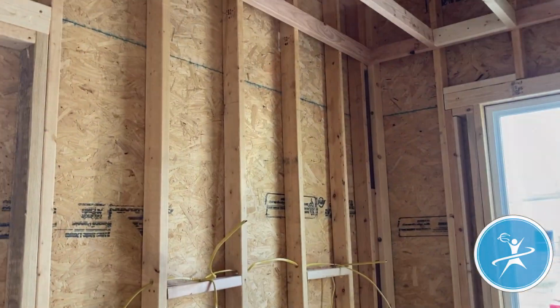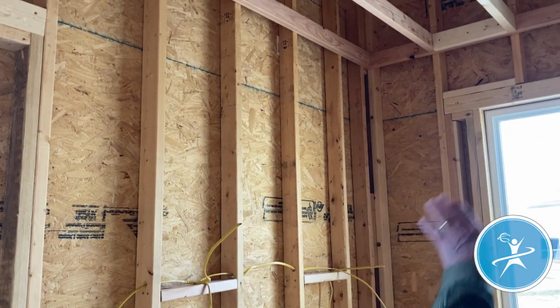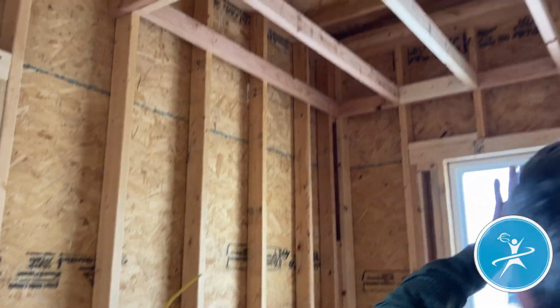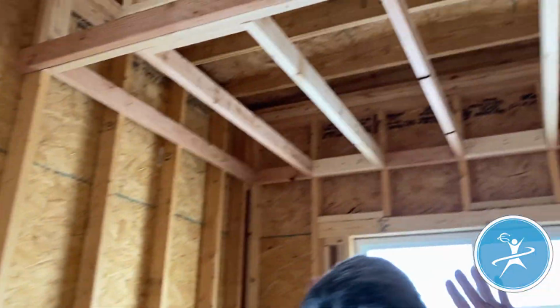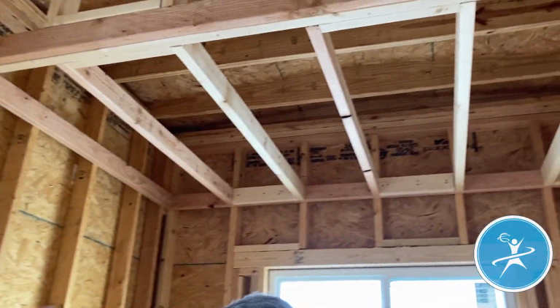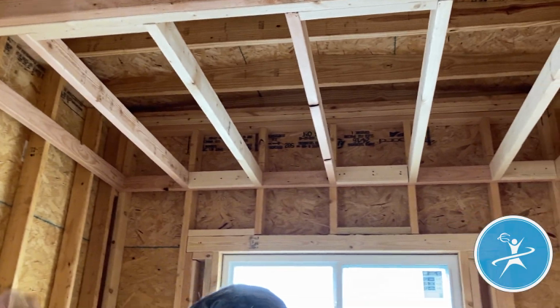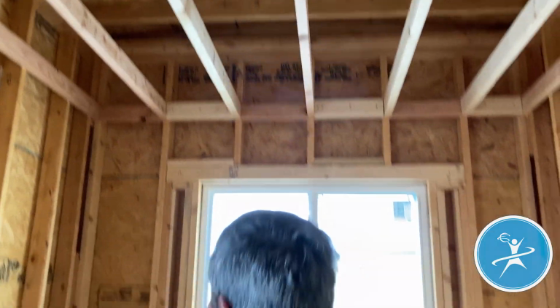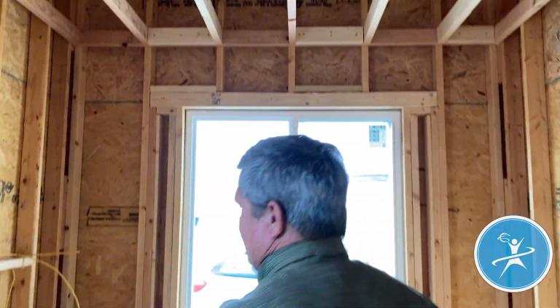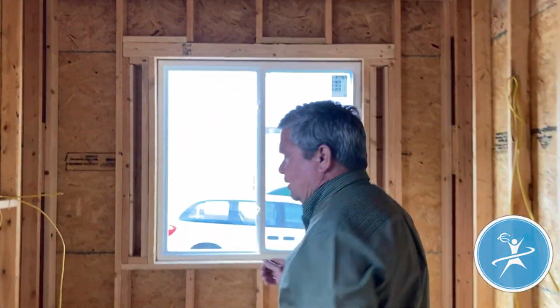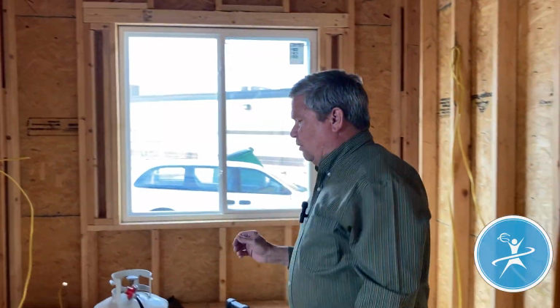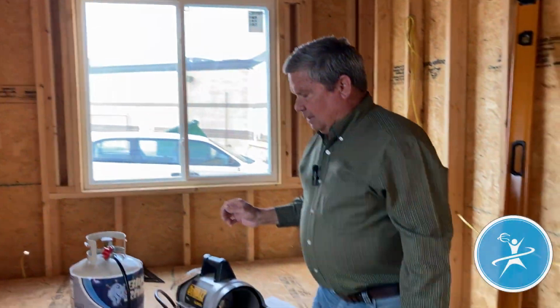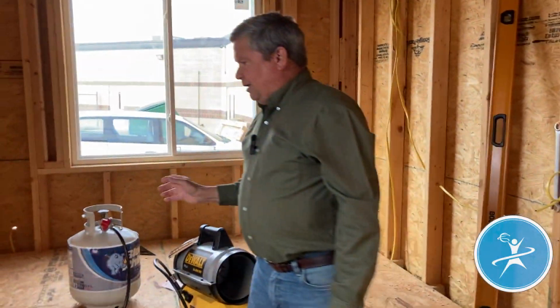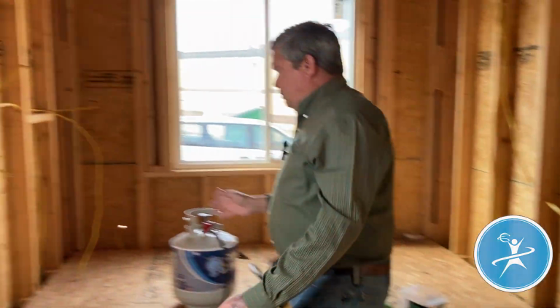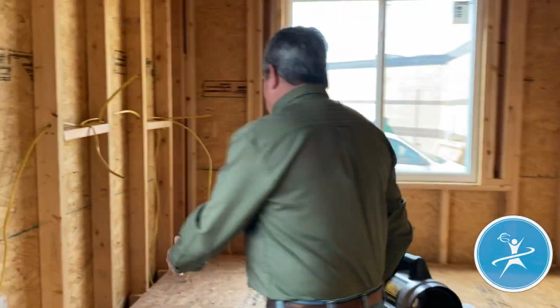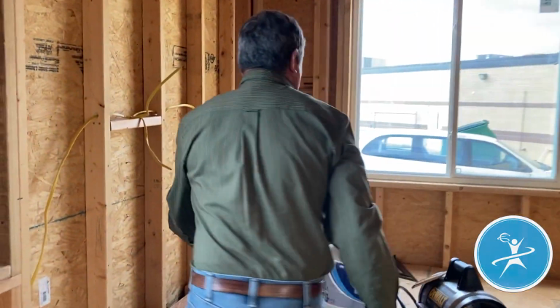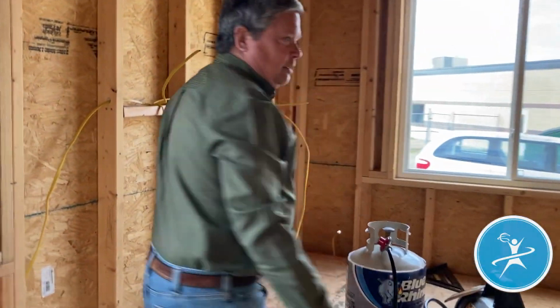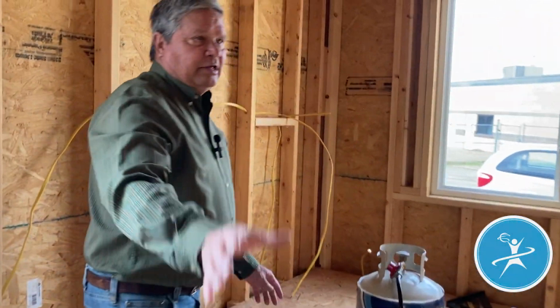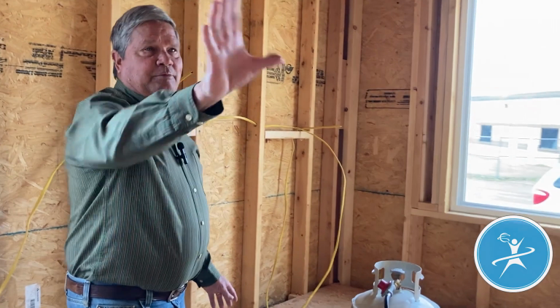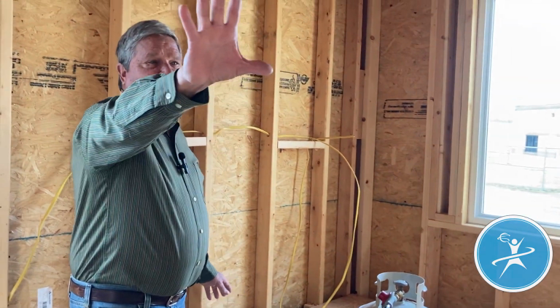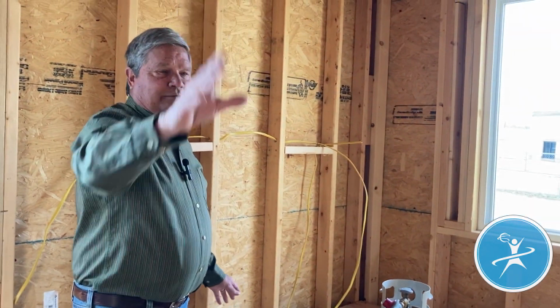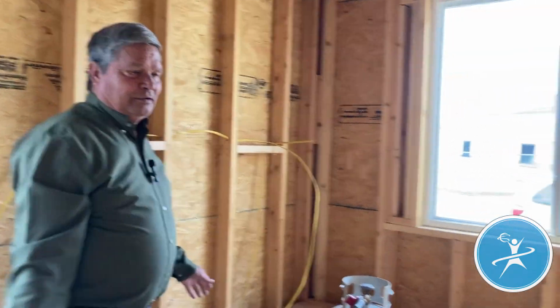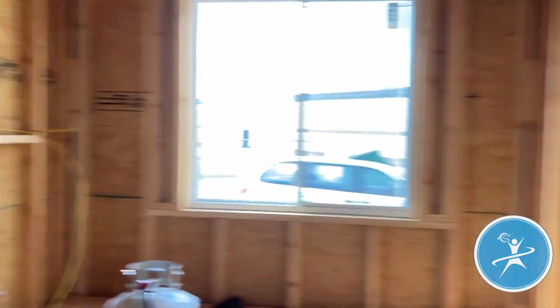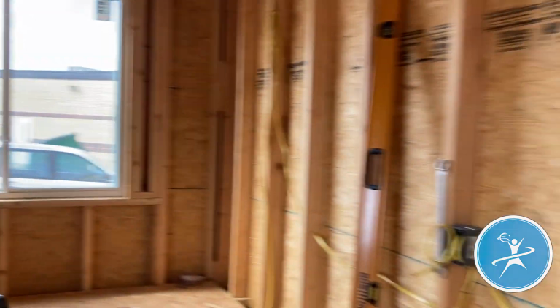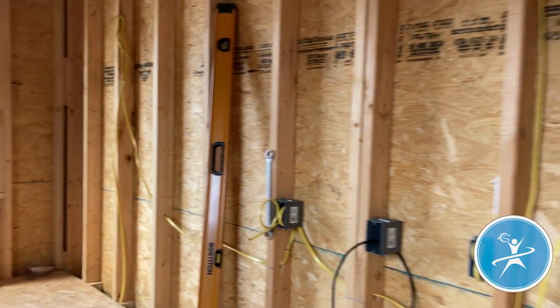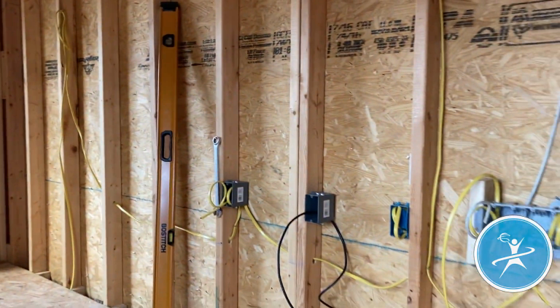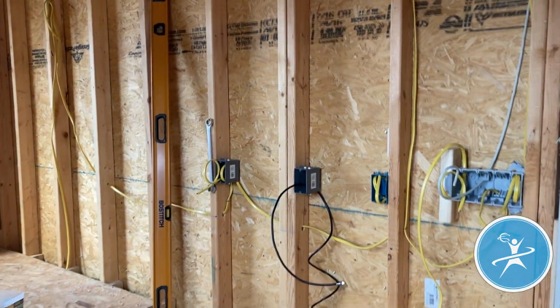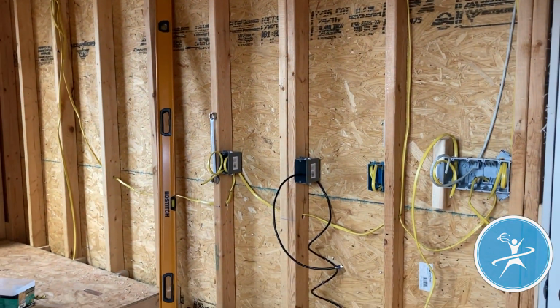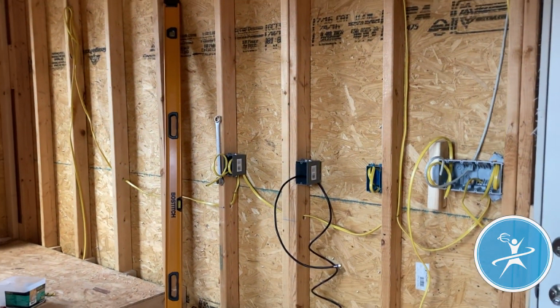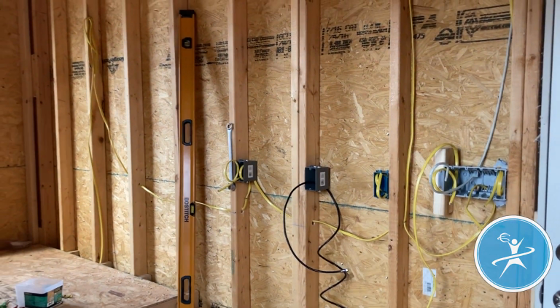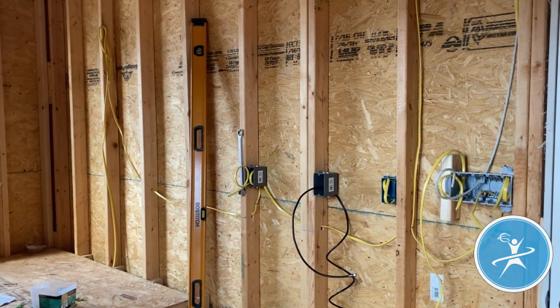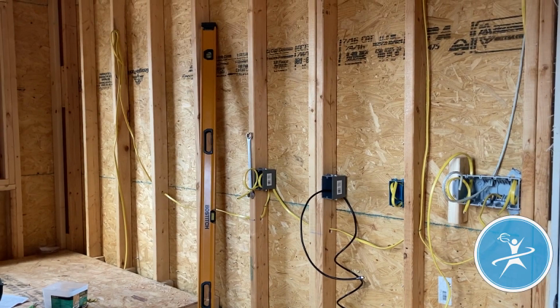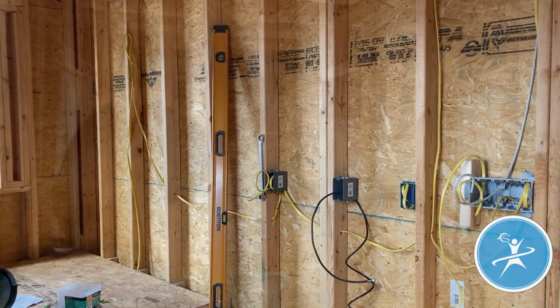This will be behind bifold, barn-style doors. So your head of your bed will be right here, and your entertainment center is right there. So if you want to lay in bed and watch TV in this house, you just open a door.